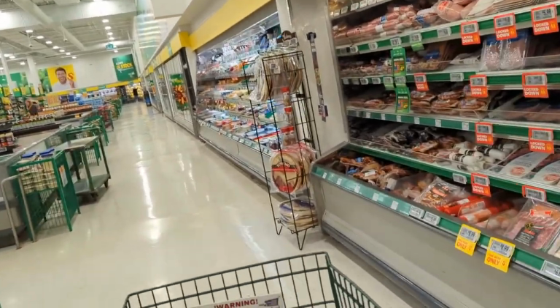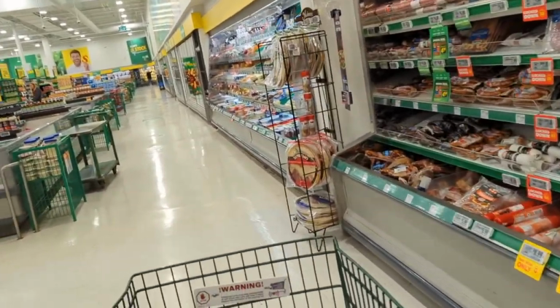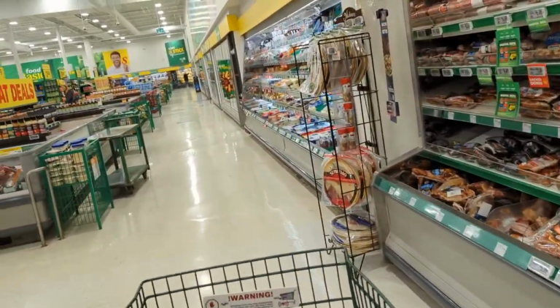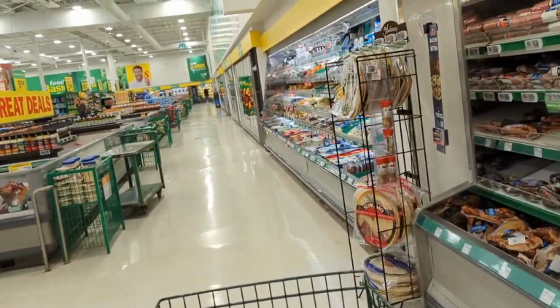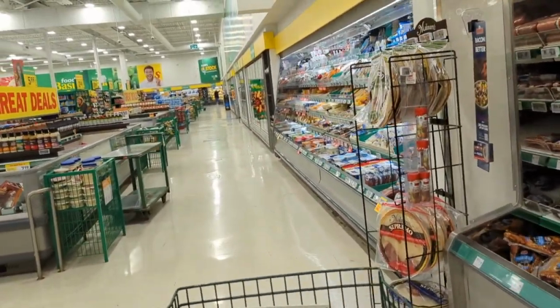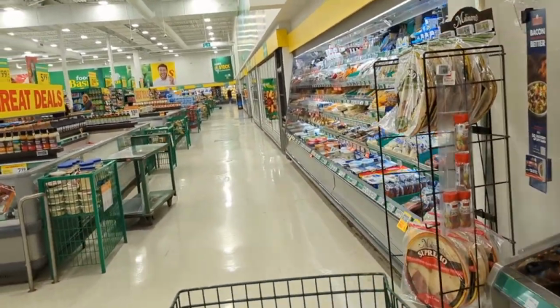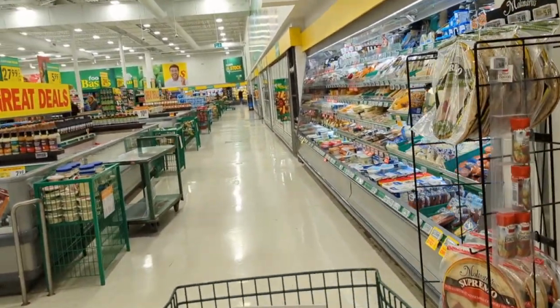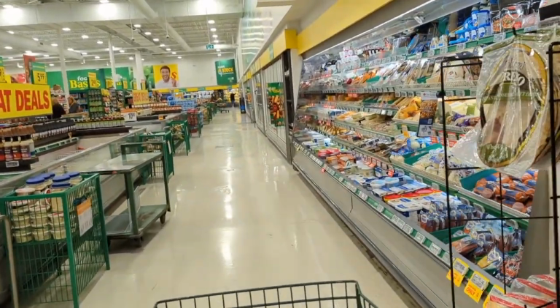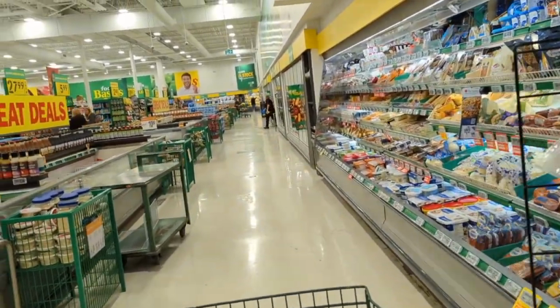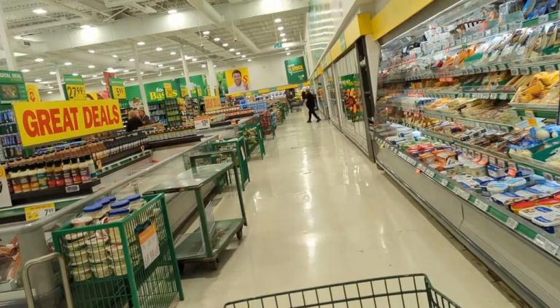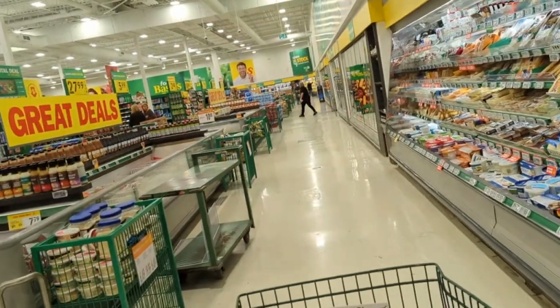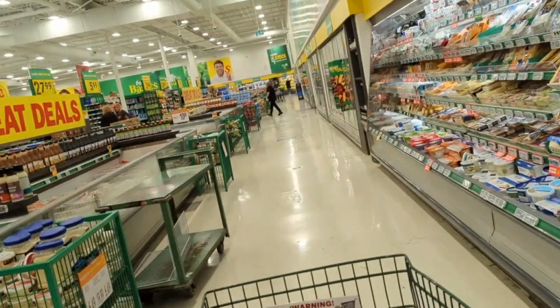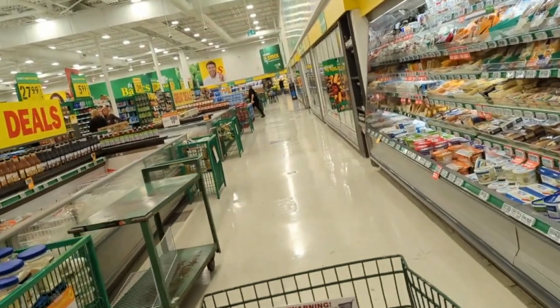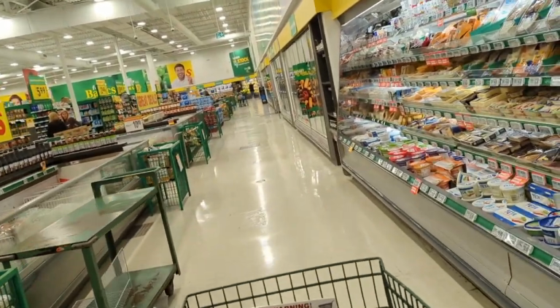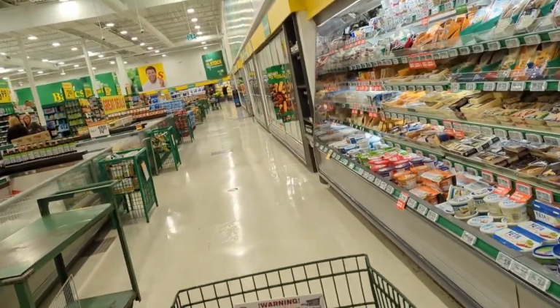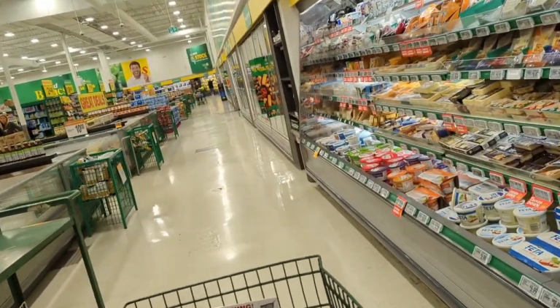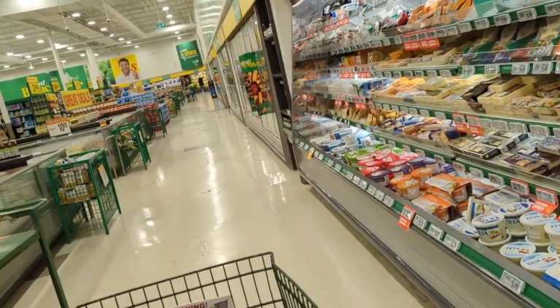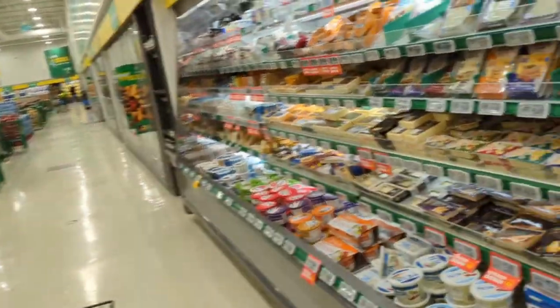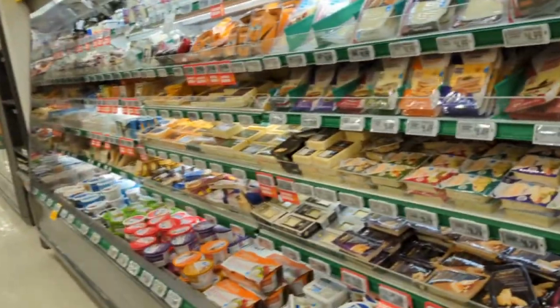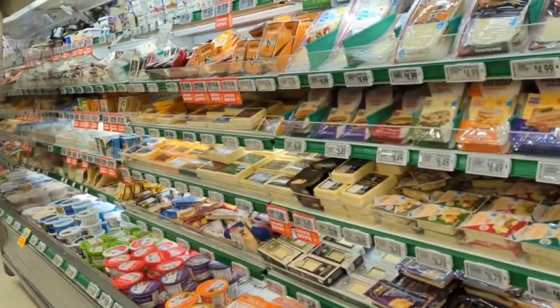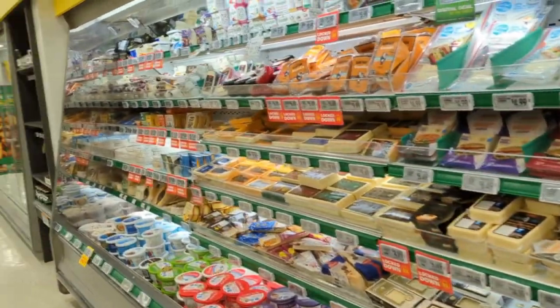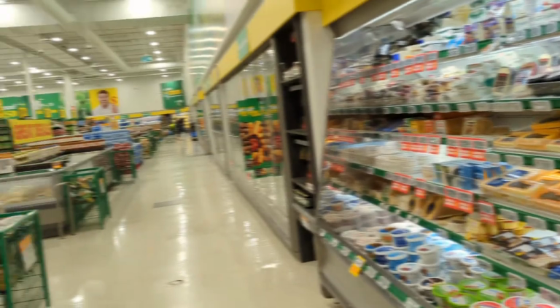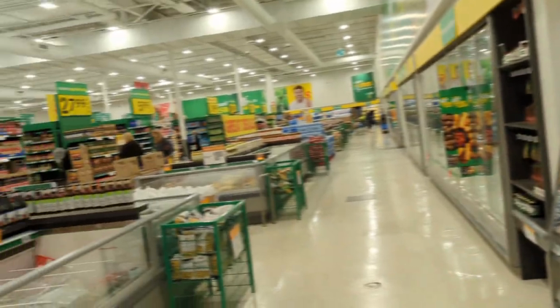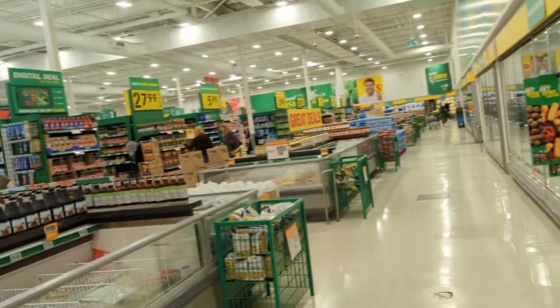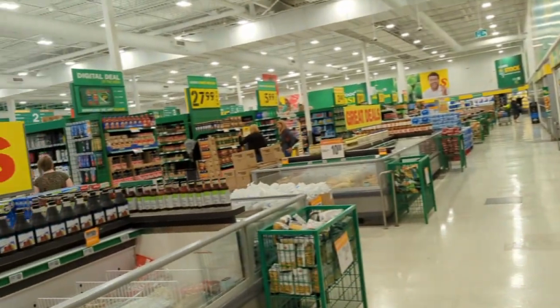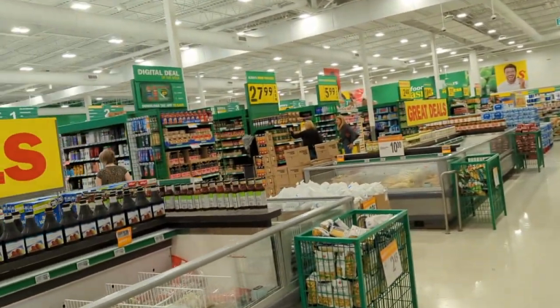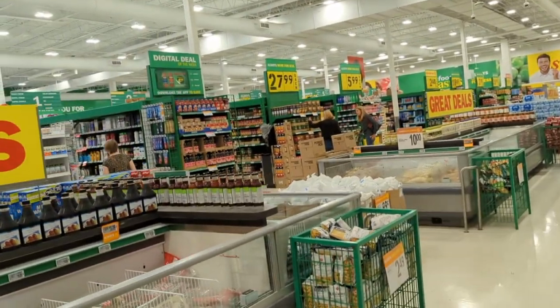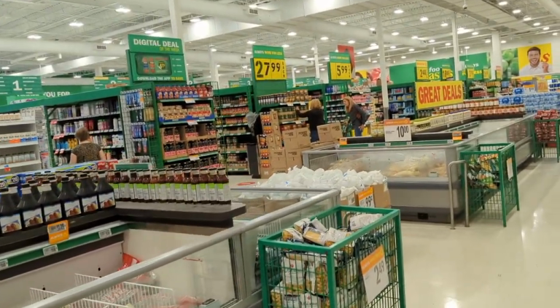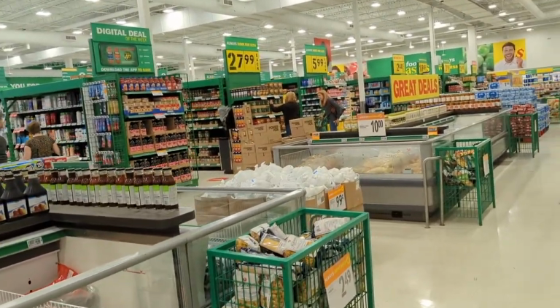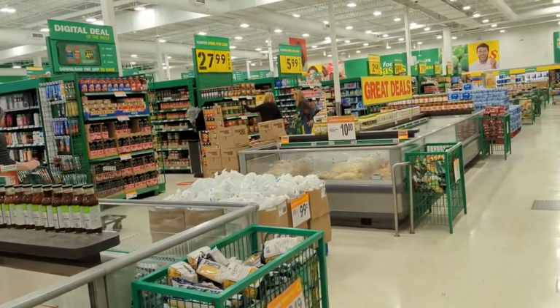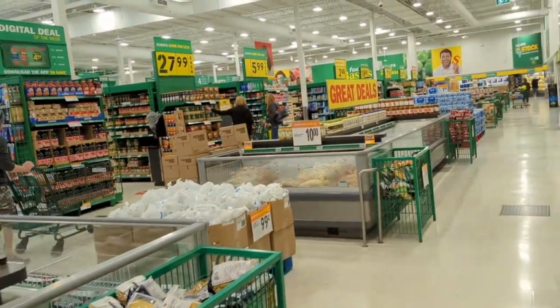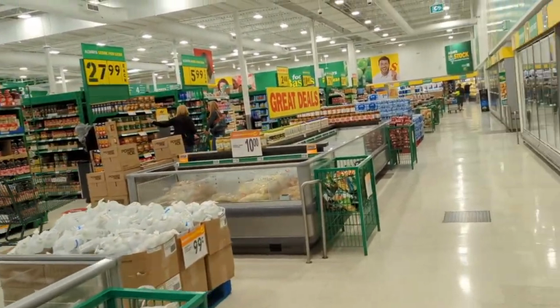Luckily my house is near the store, so whenever I need some groceries it's just a five to ten minute walk from there to here, and then I just need to buy some things — that's it.